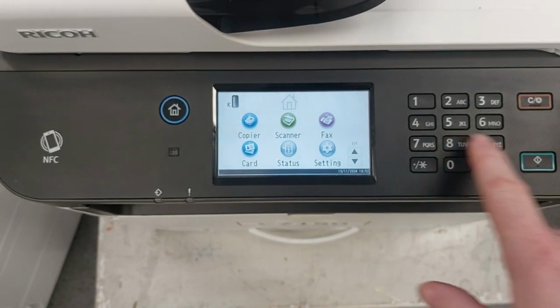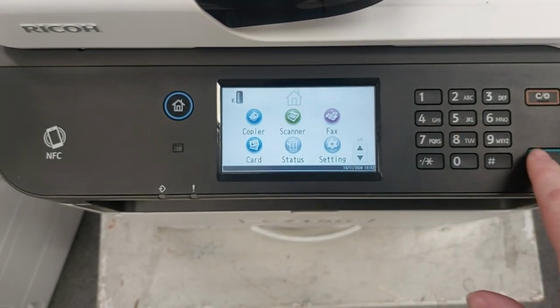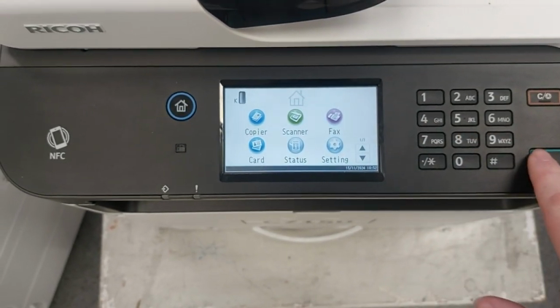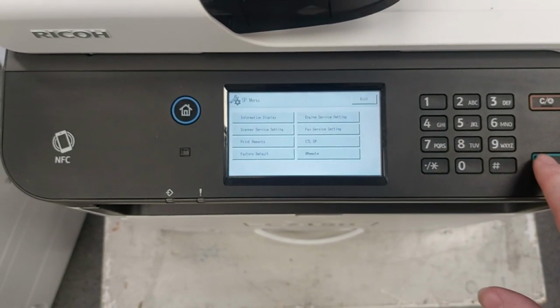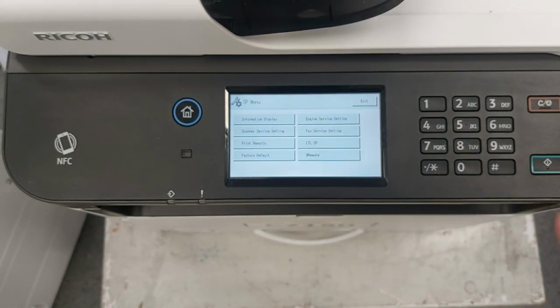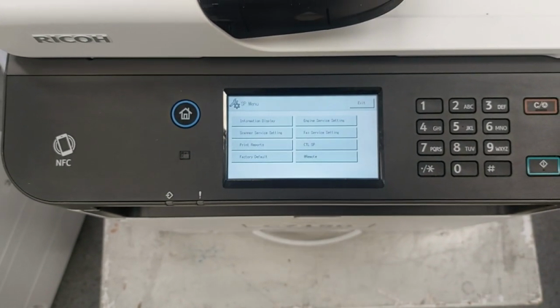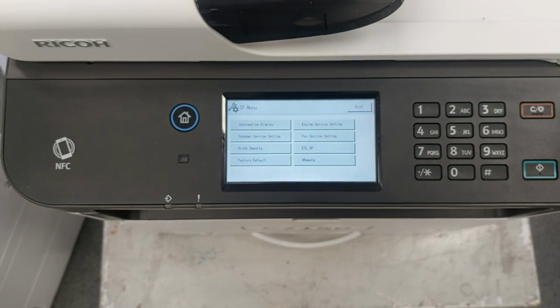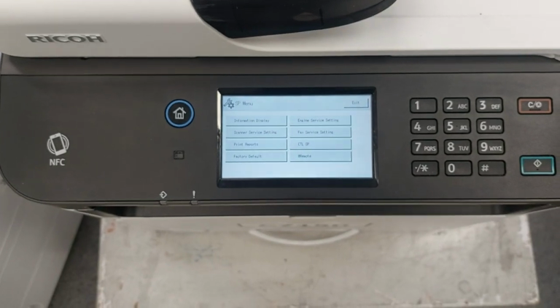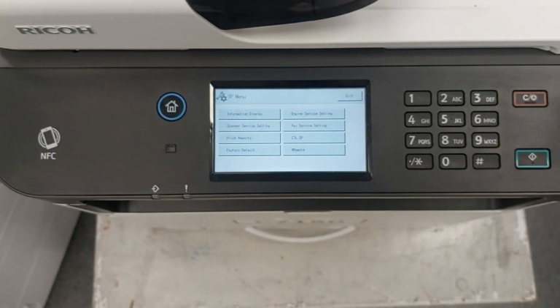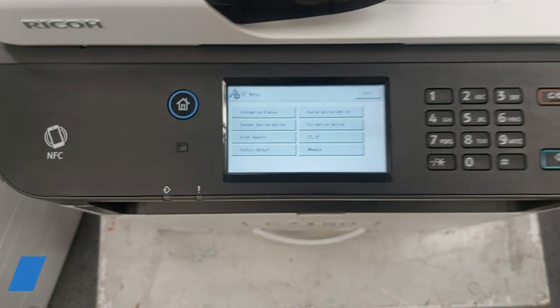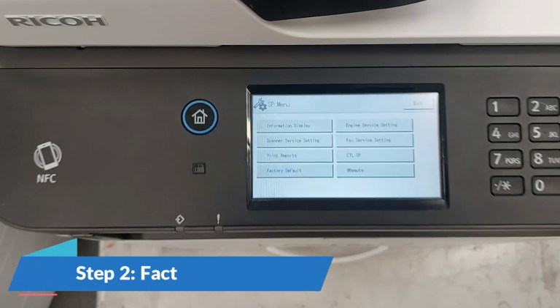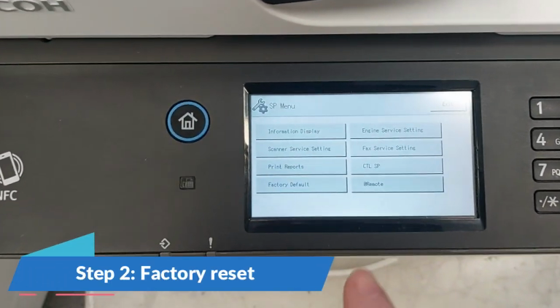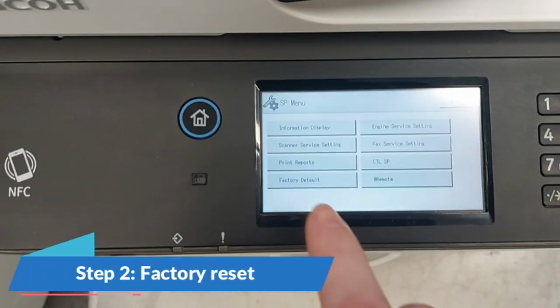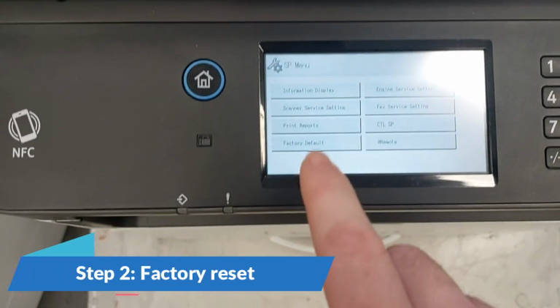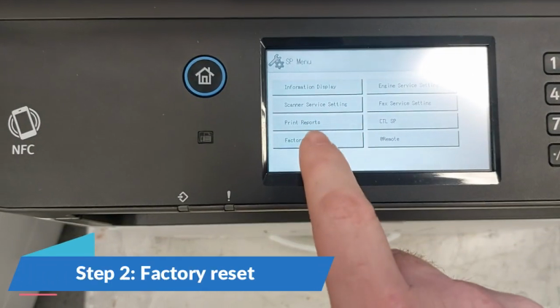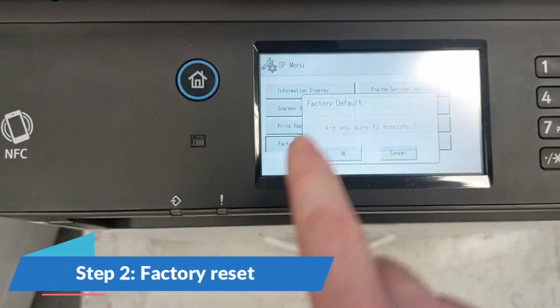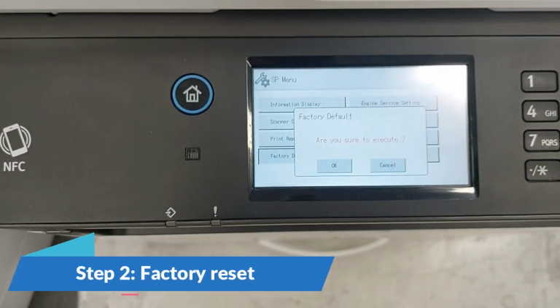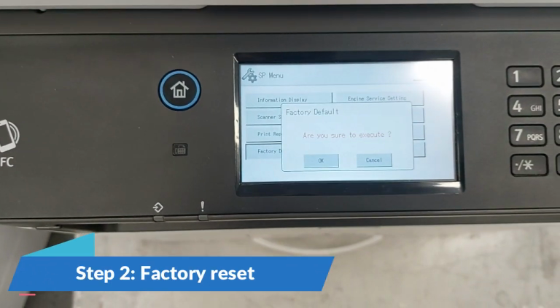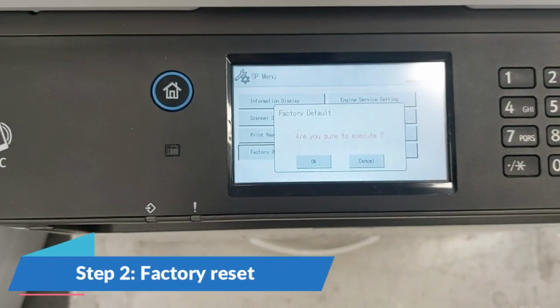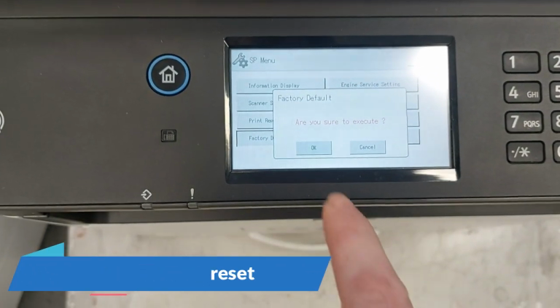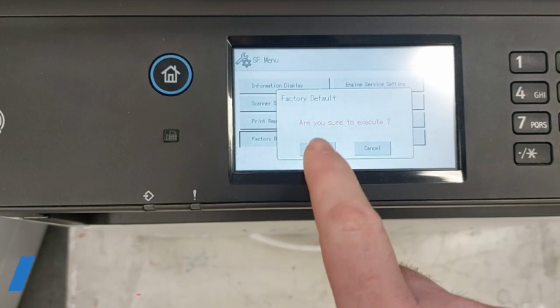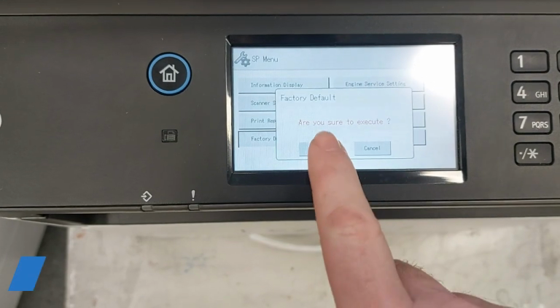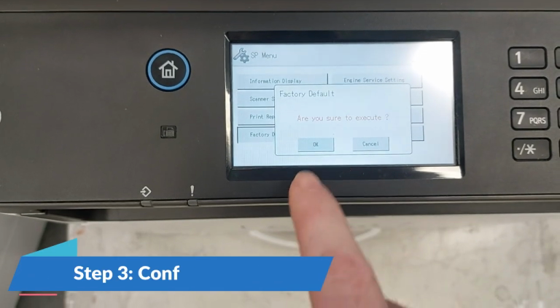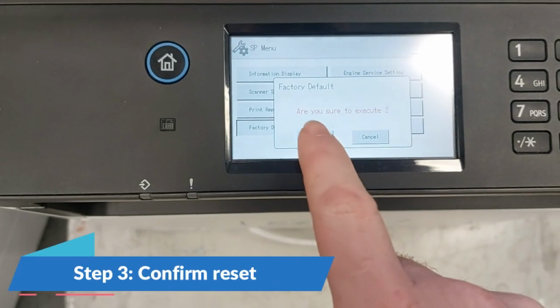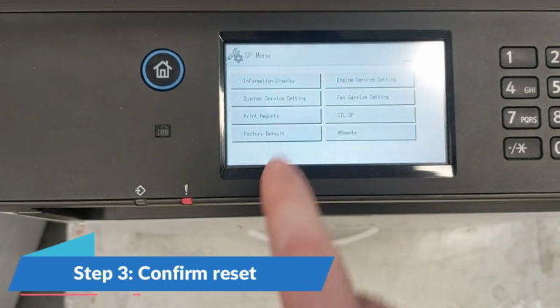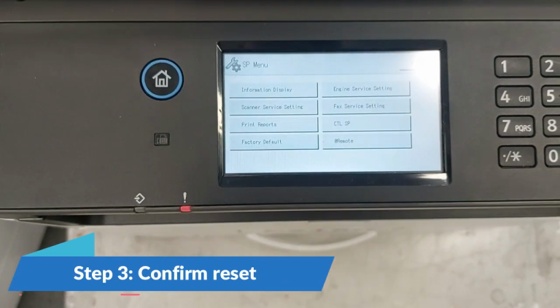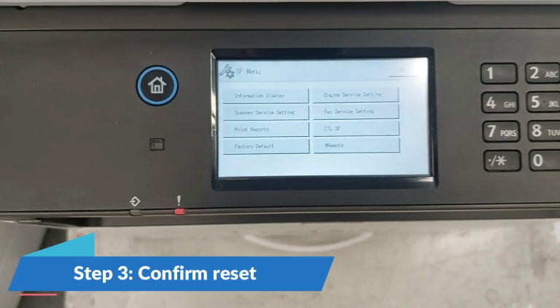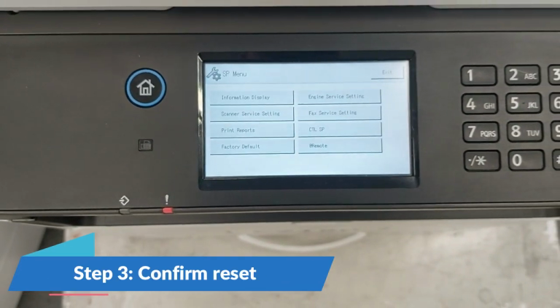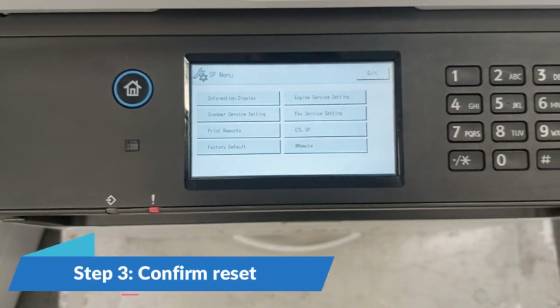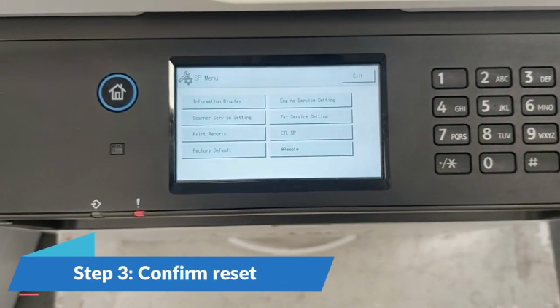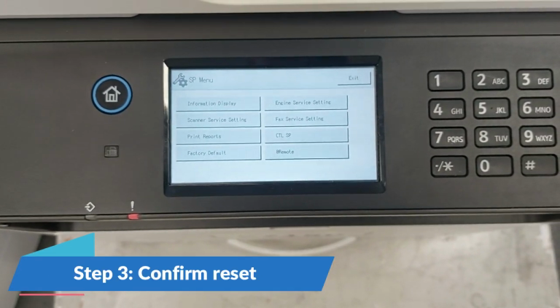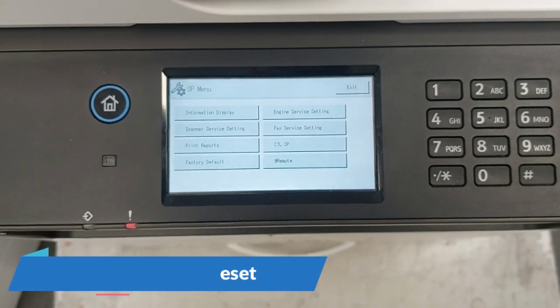Step 2: The SP menu will appear. Select 'Factory Default.' Step 3: A confirmation message will display — 'Are you sure to execute?' Press OK.